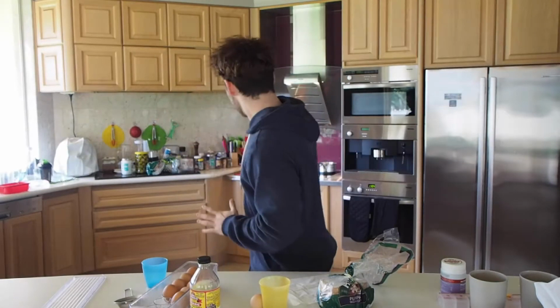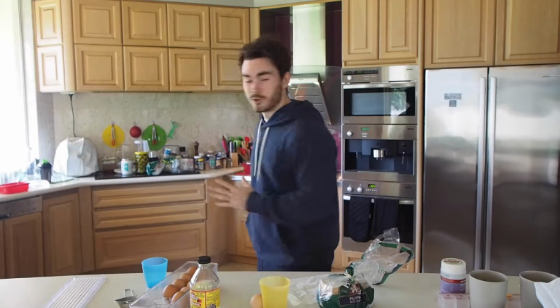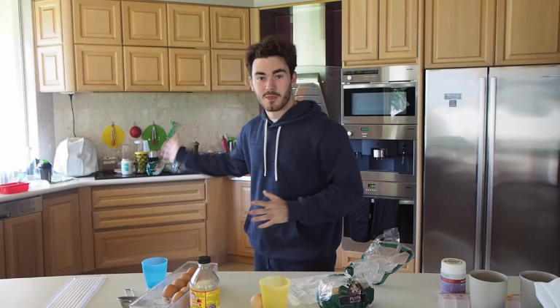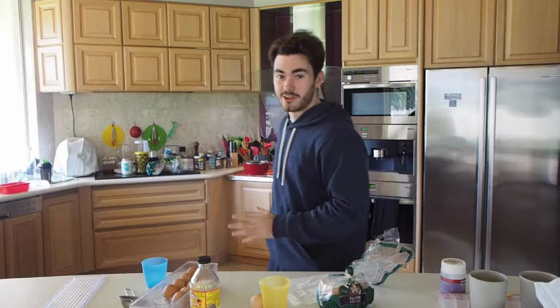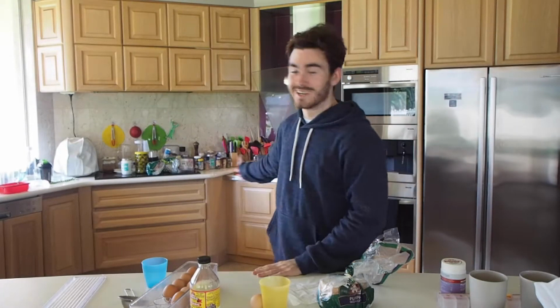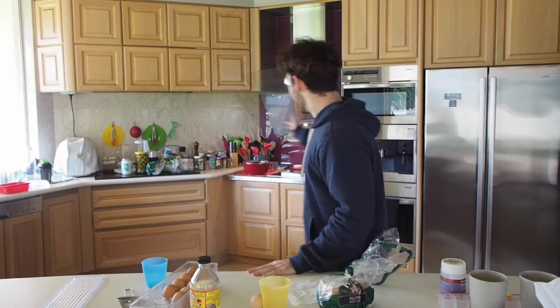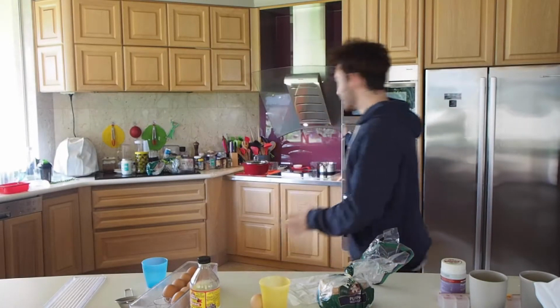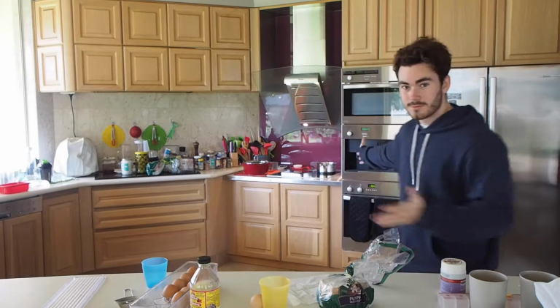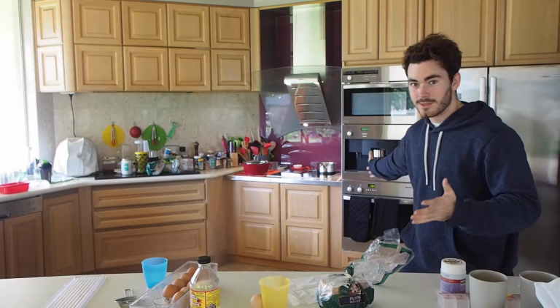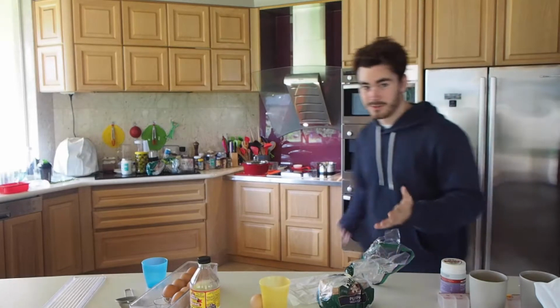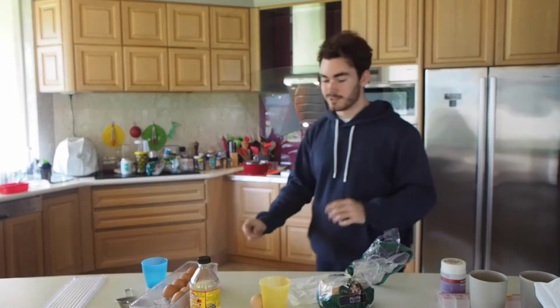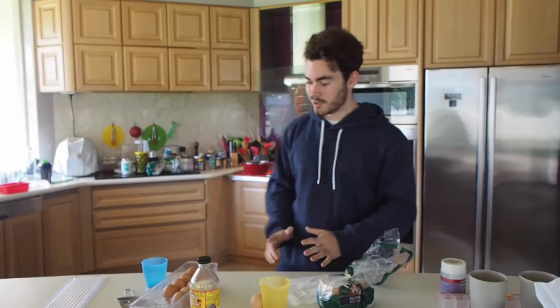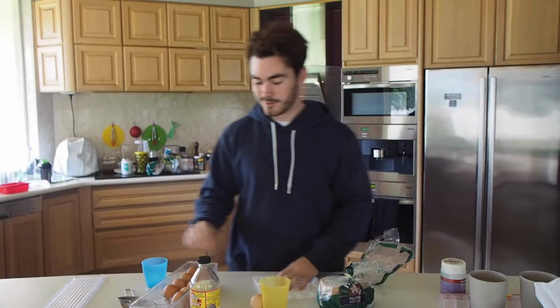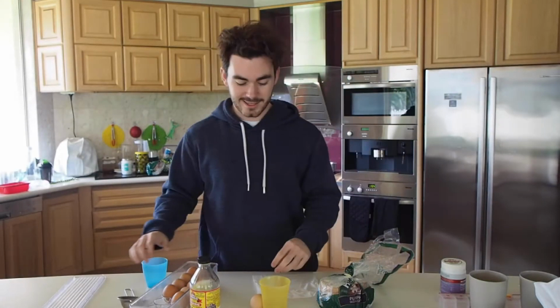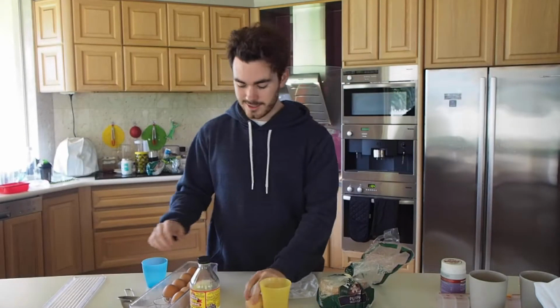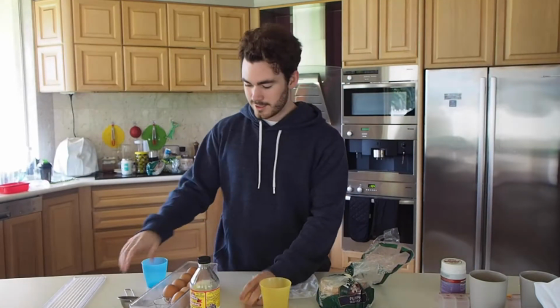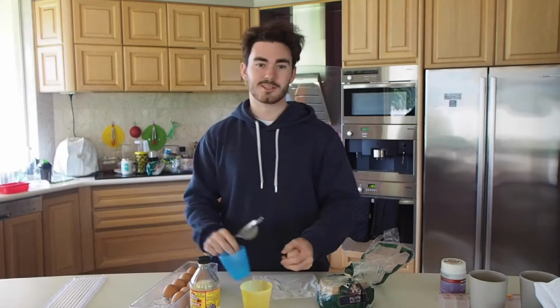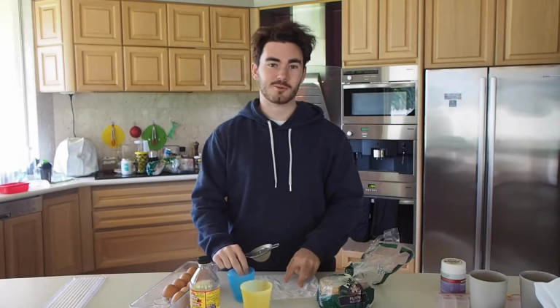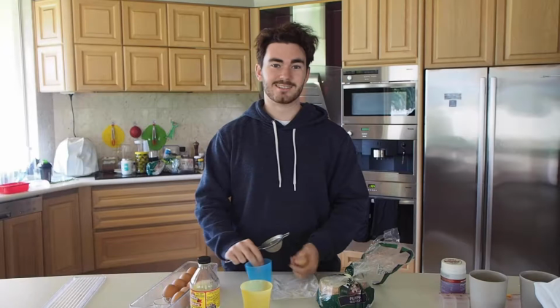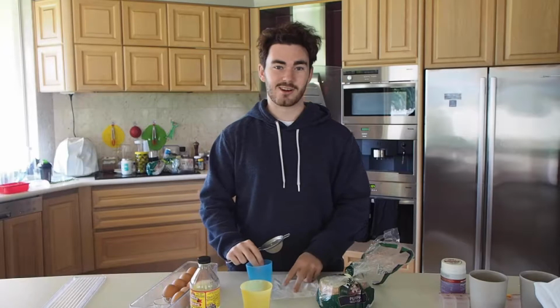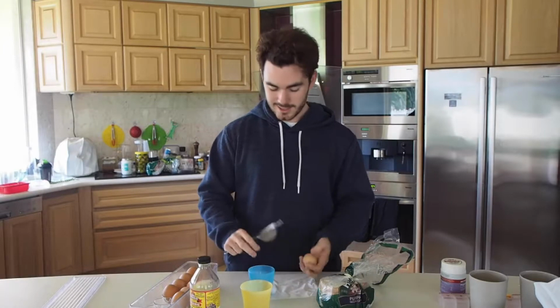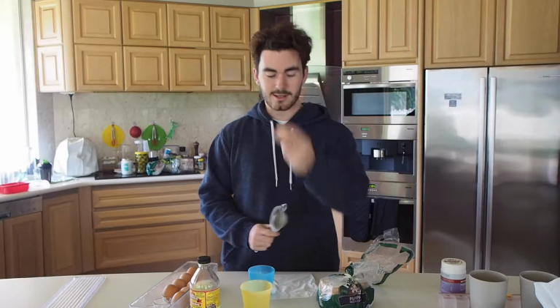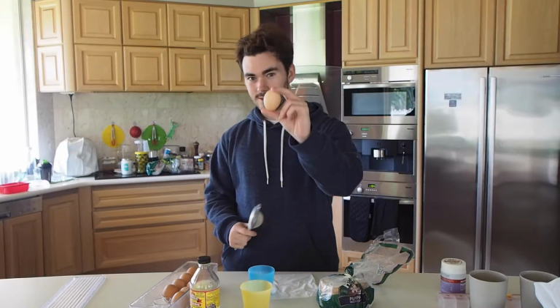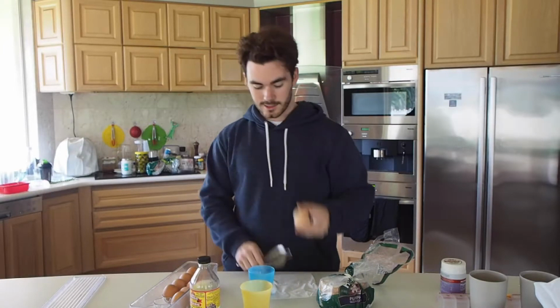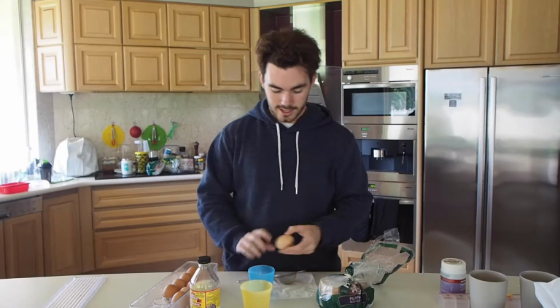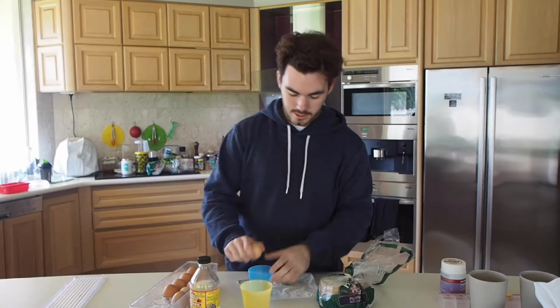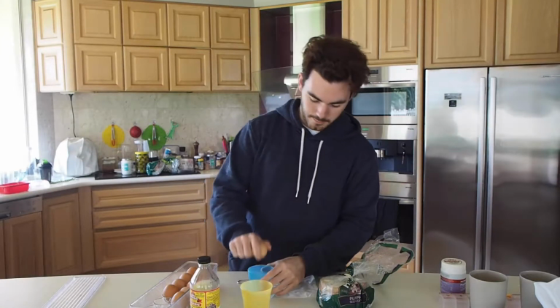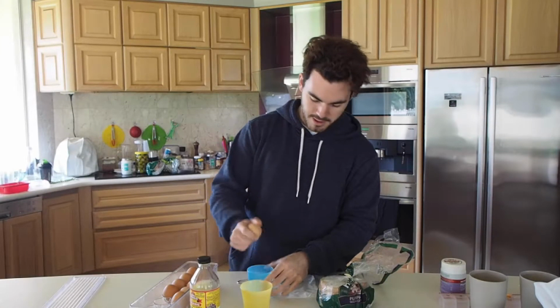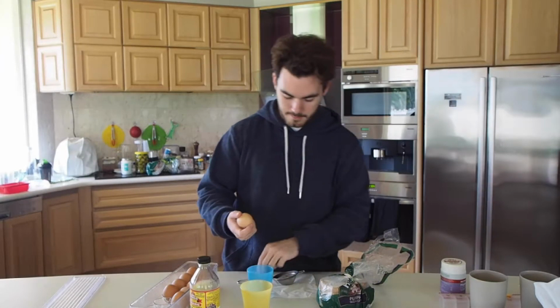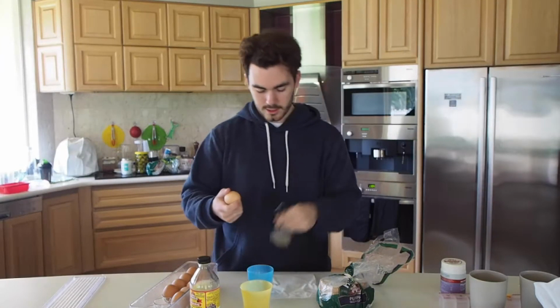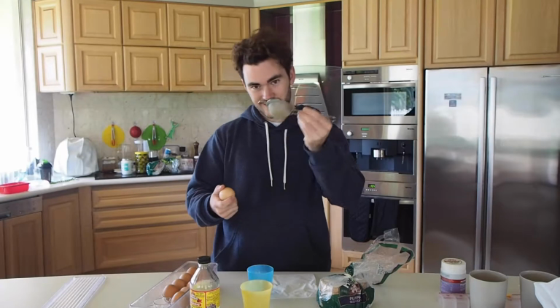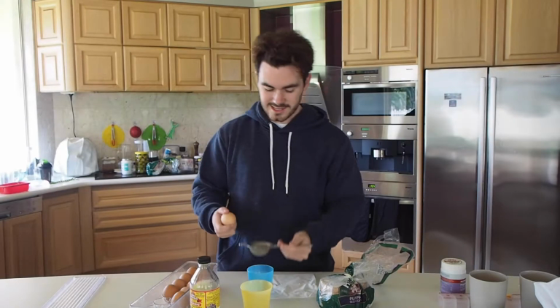There's water in a thing over there. It's currently boiling slowly — we're getting there. I'm just going to poach one egg because it's a practice. Alright, so this egg — you crack it. Bam!